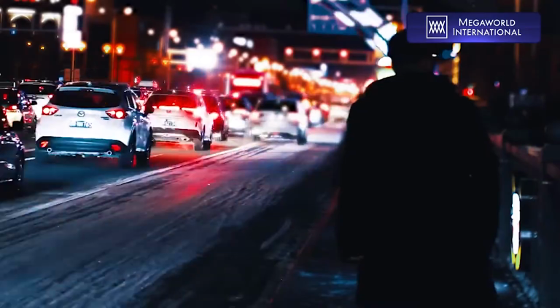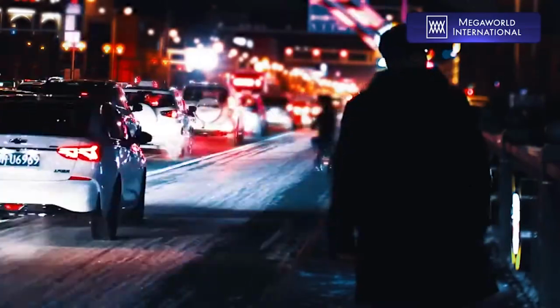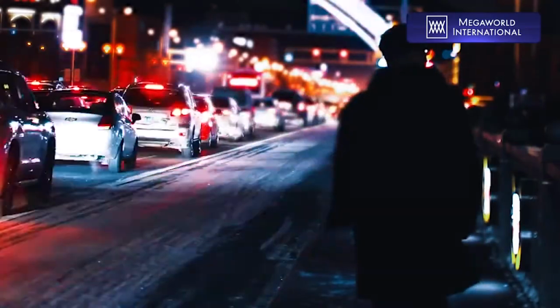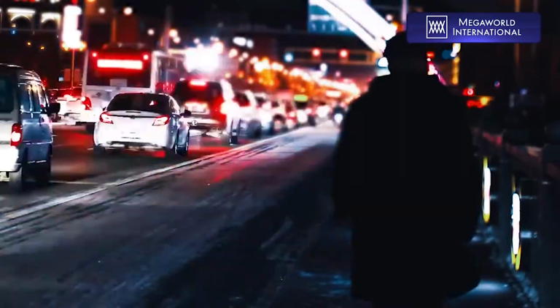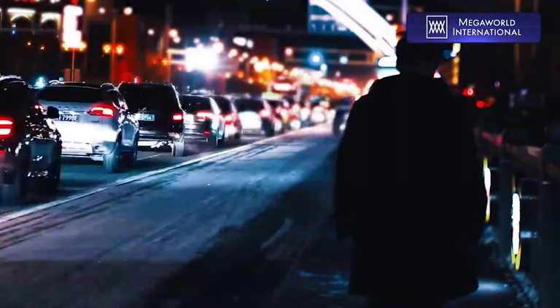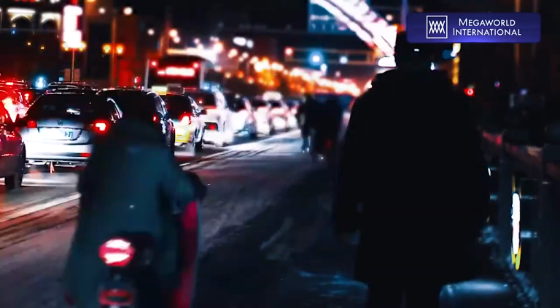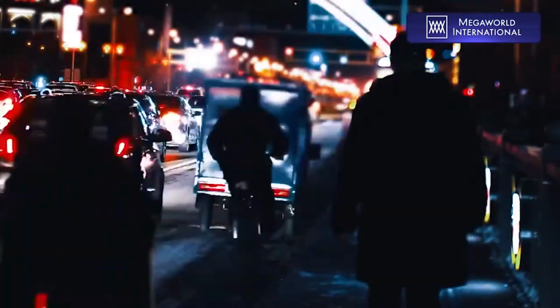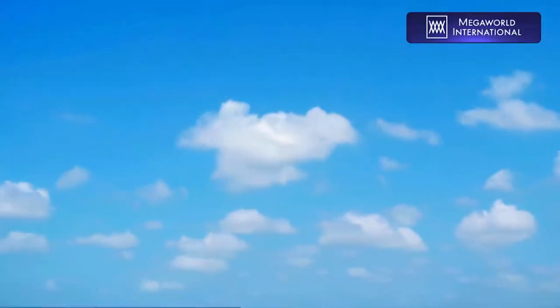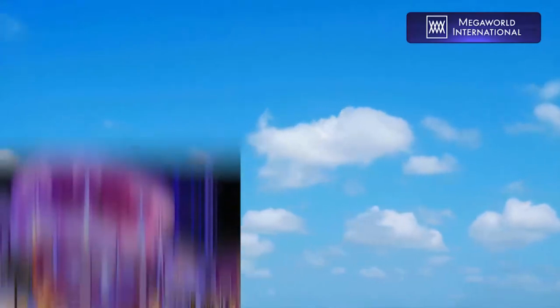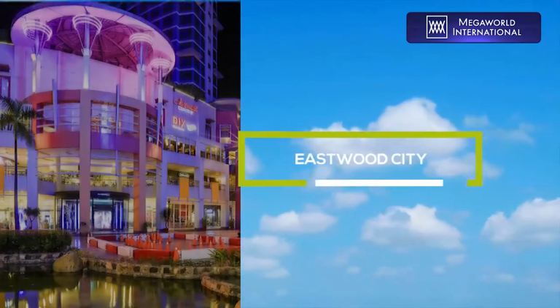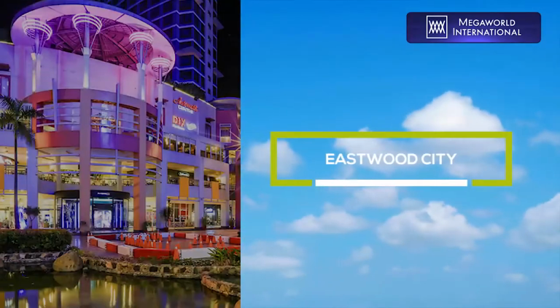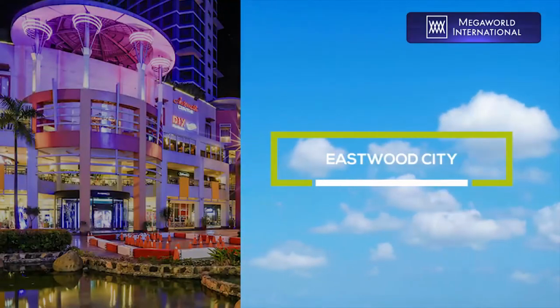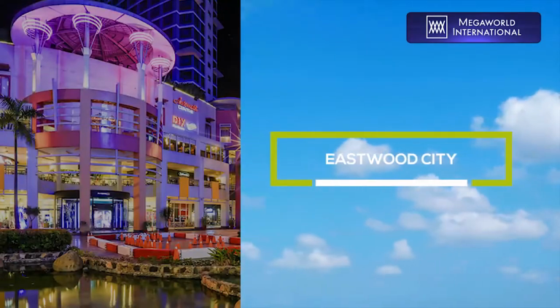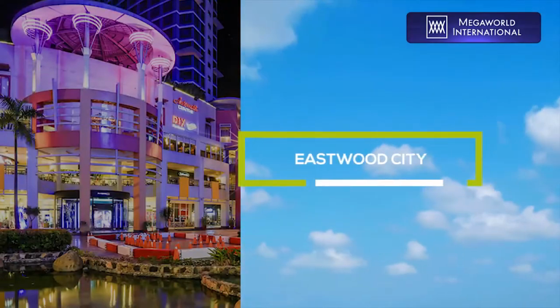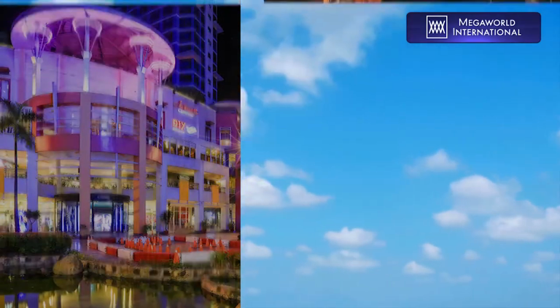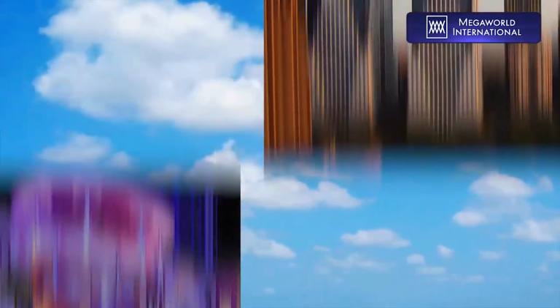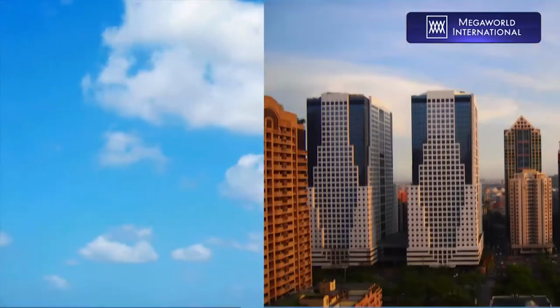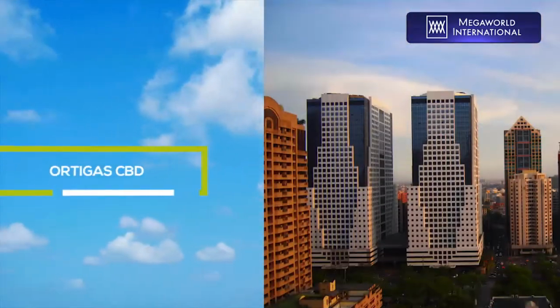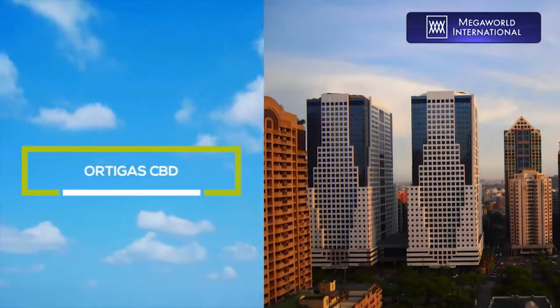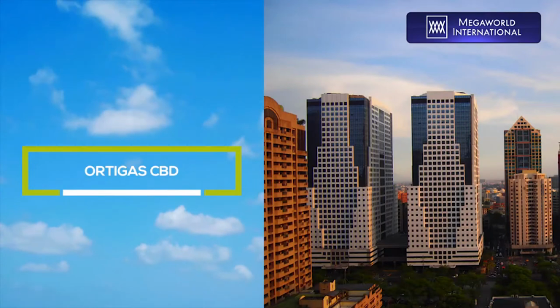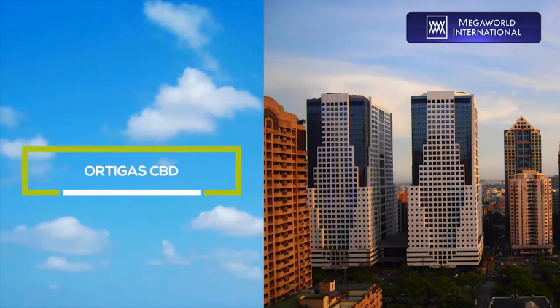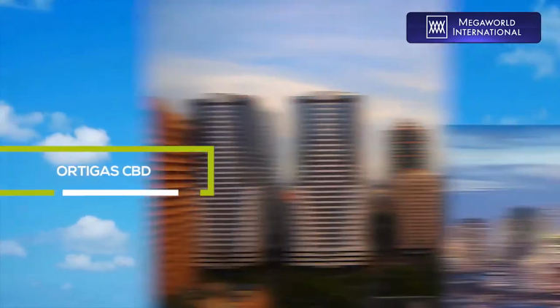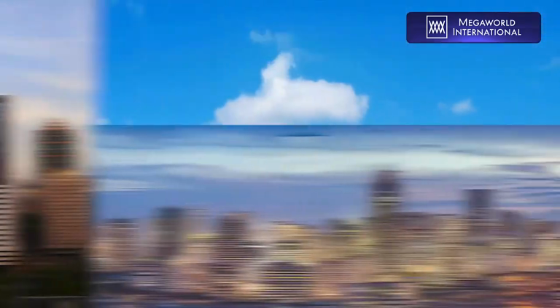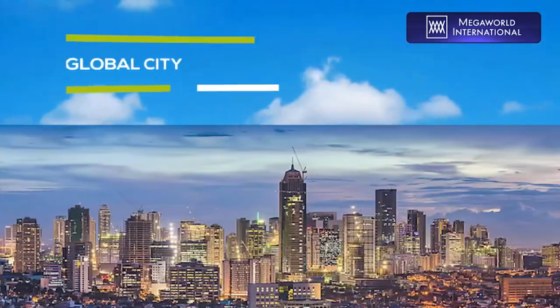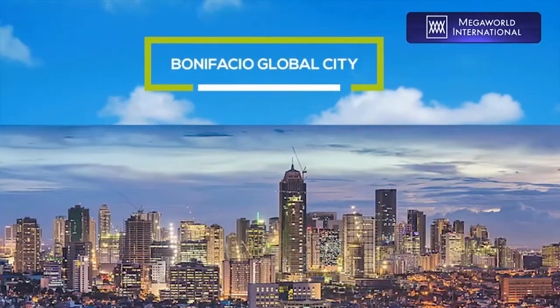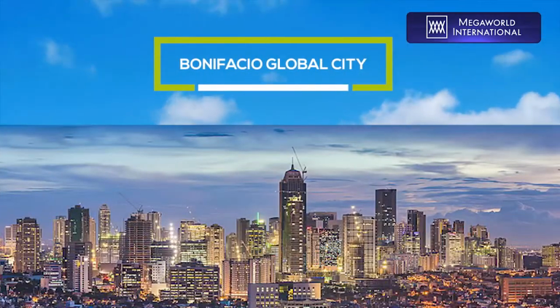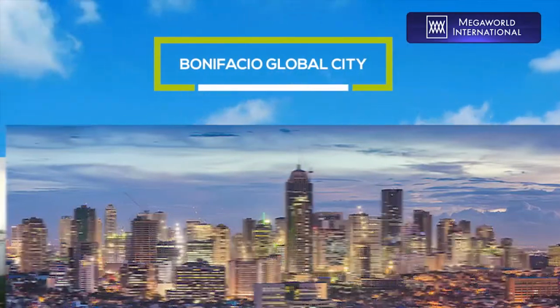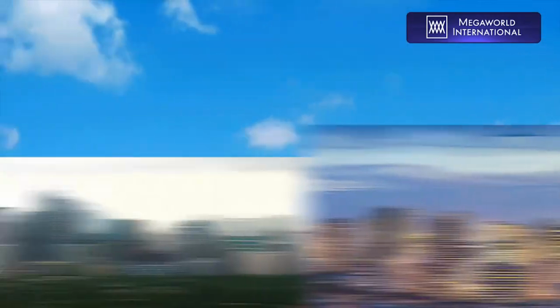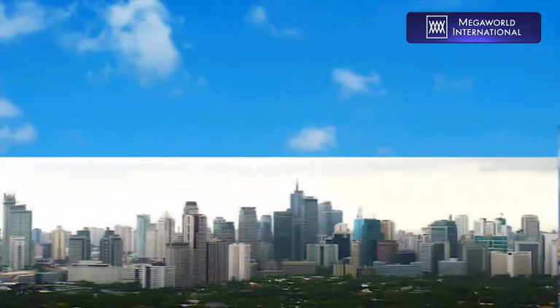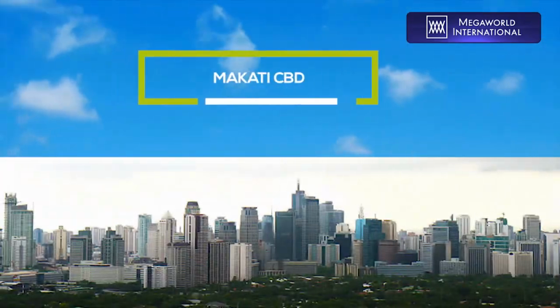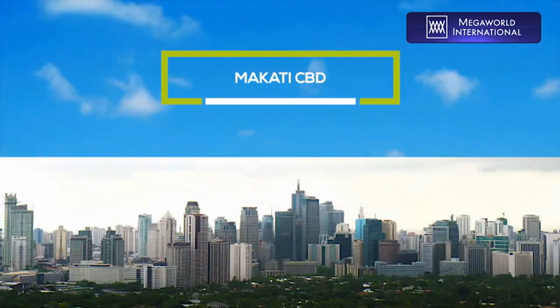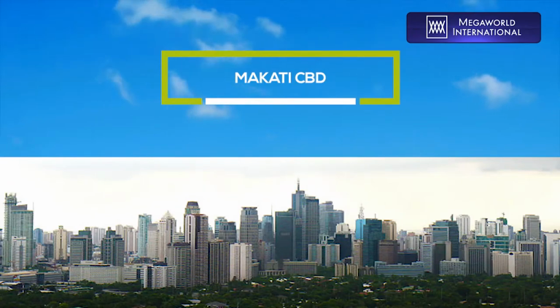Your new home is also near several prominent business districts such as Eastwood City, Ortigas Central Business District, Bonifacio Global City, and the Makati Central Business District.